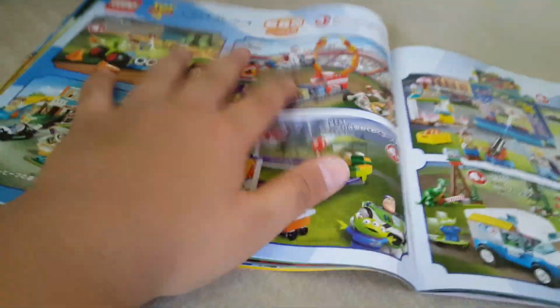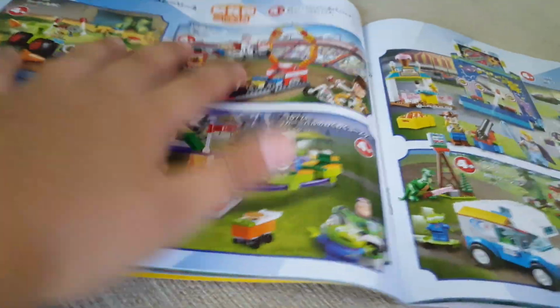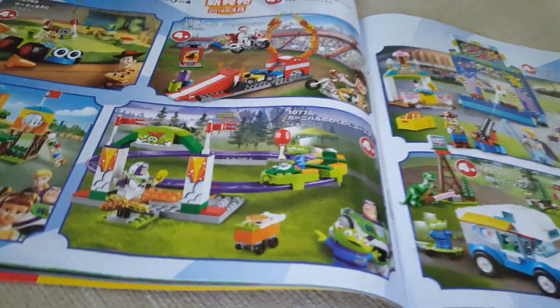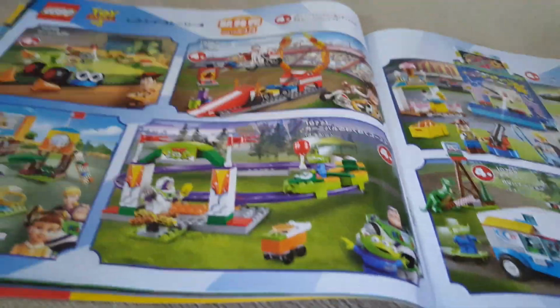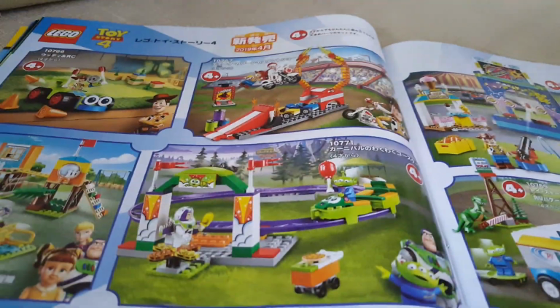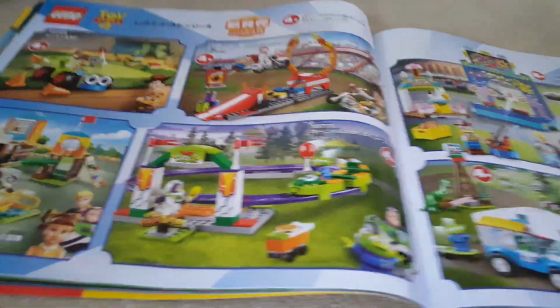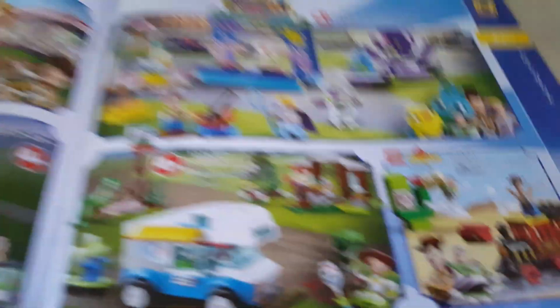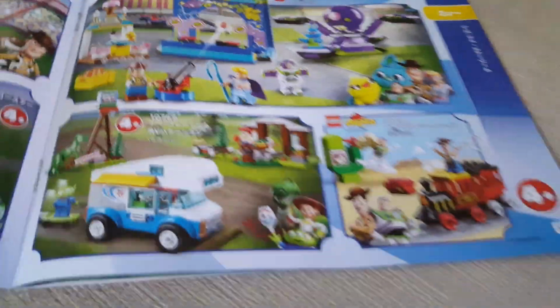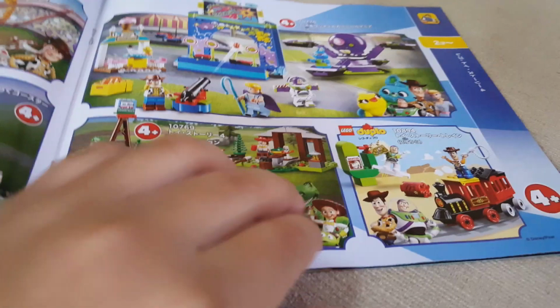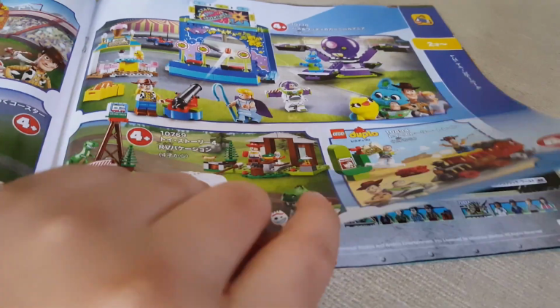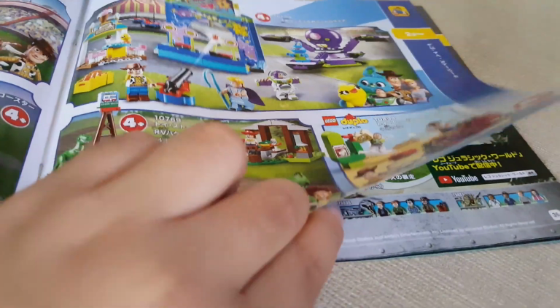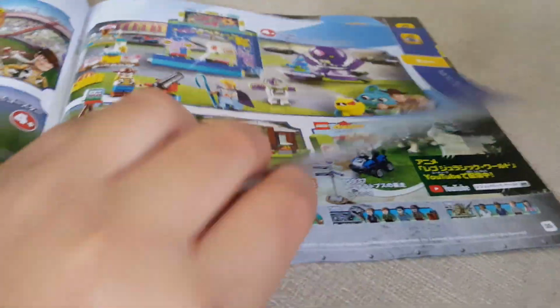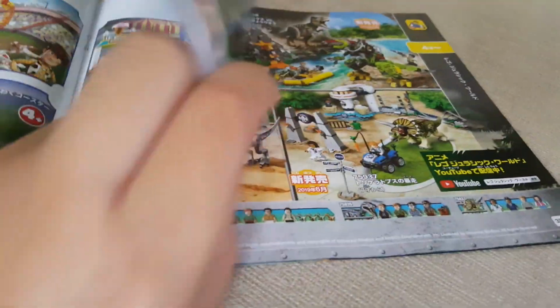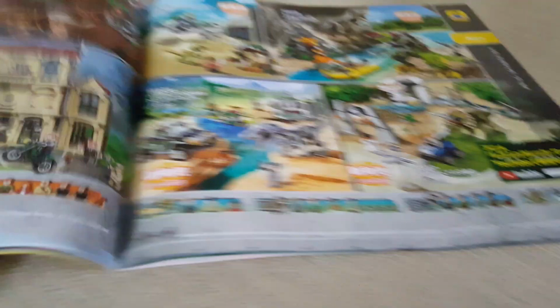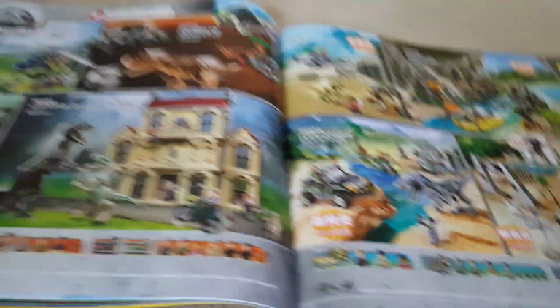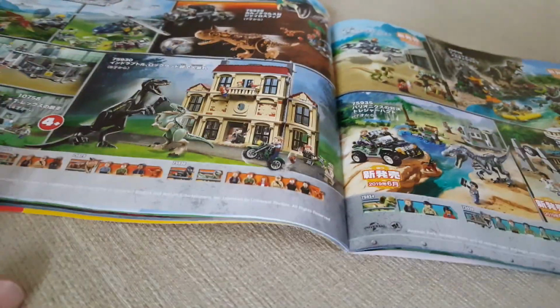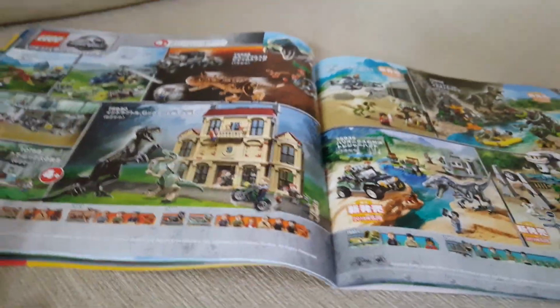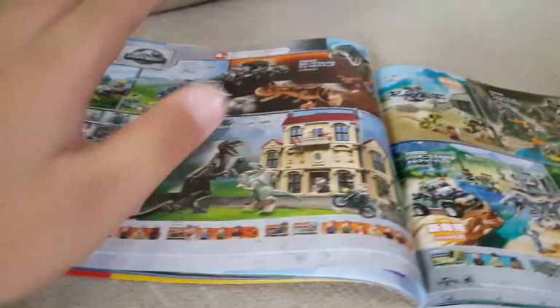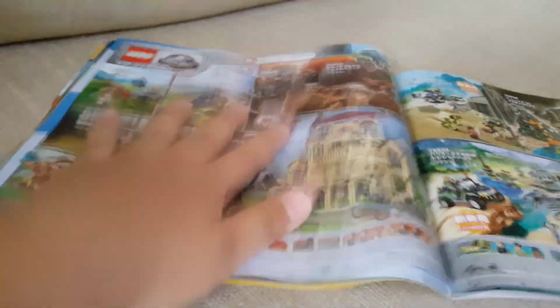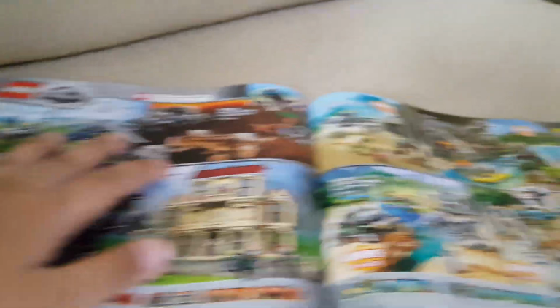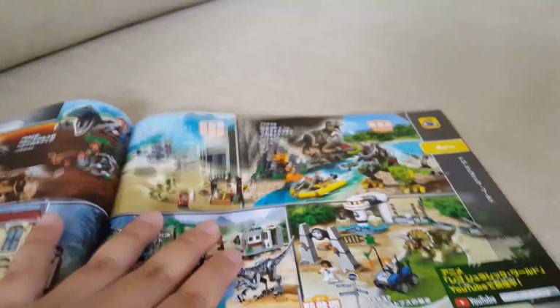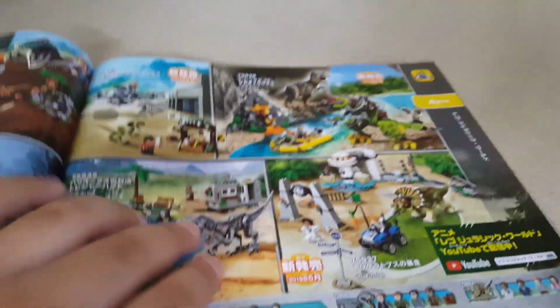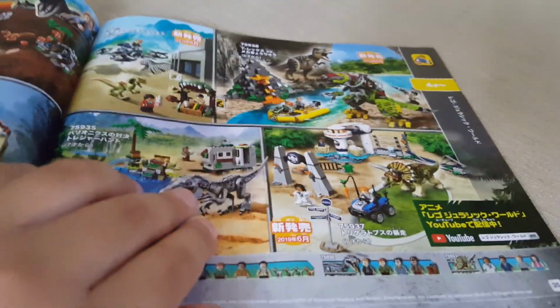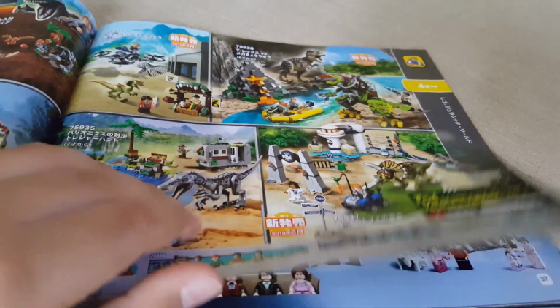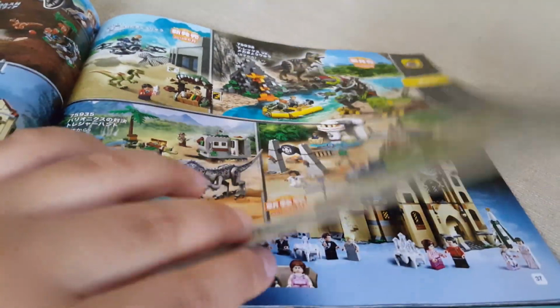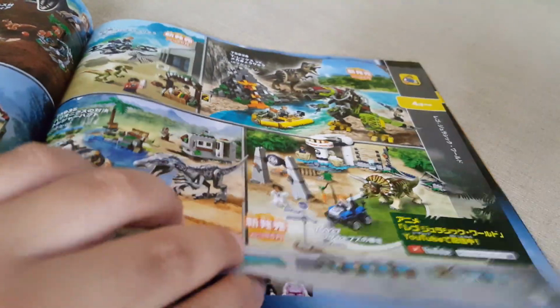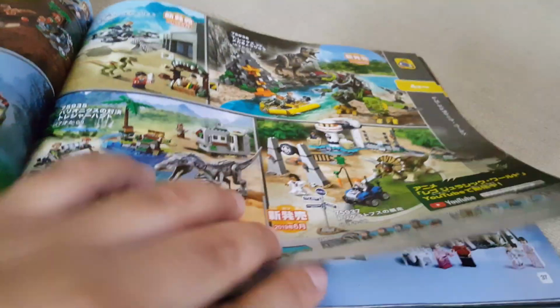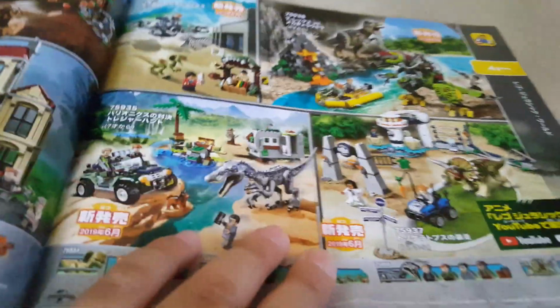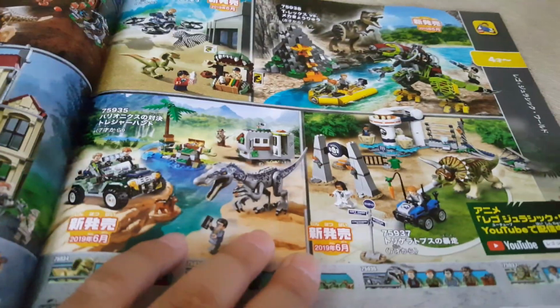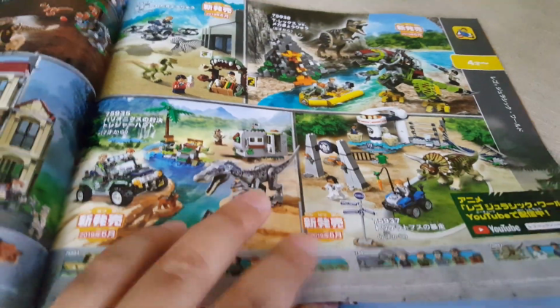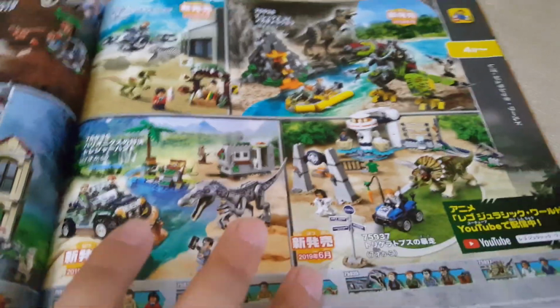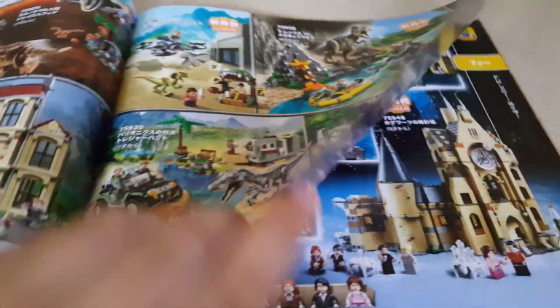Here we have Toy Story 4 sets — these are incredible and I love them, definitely going to get them. I actually saw these in the LEGO Store in Japan but decided not to get them. Then we have Jurassic World sets — some are 2018 and some are 2019. I've seen many reviews and they look pretty cool.